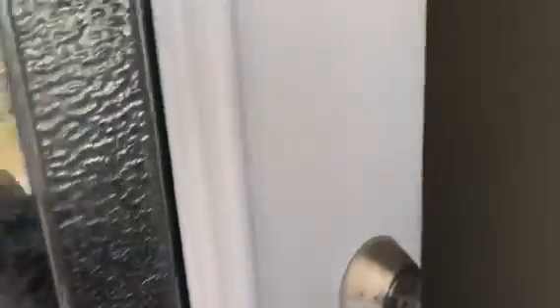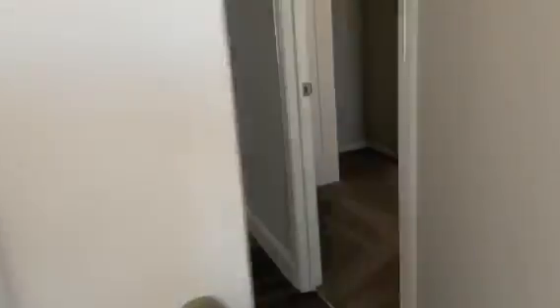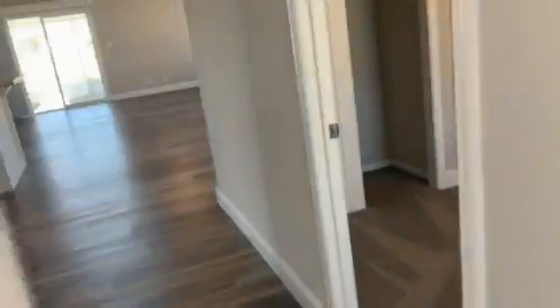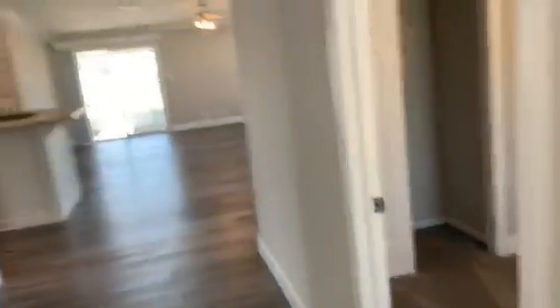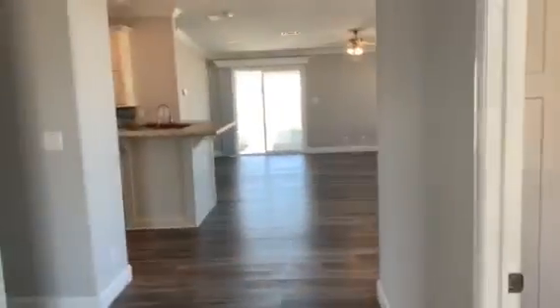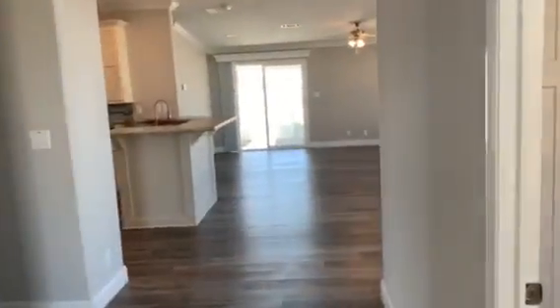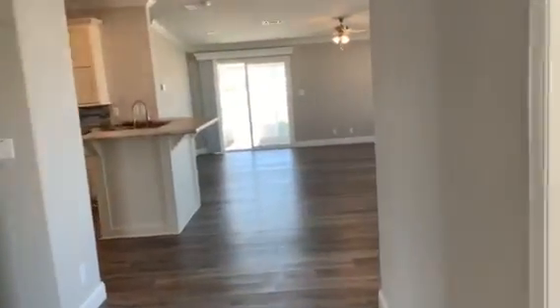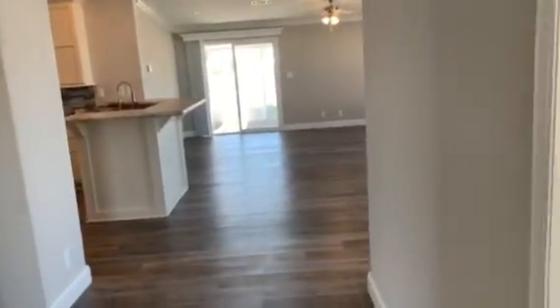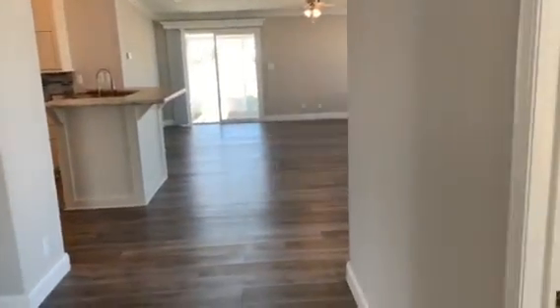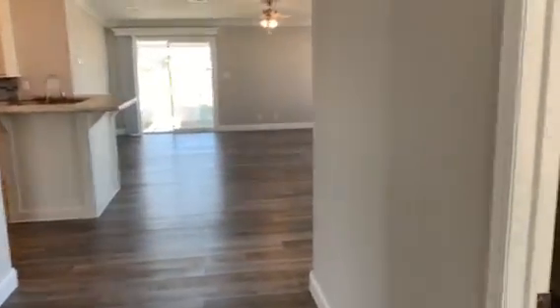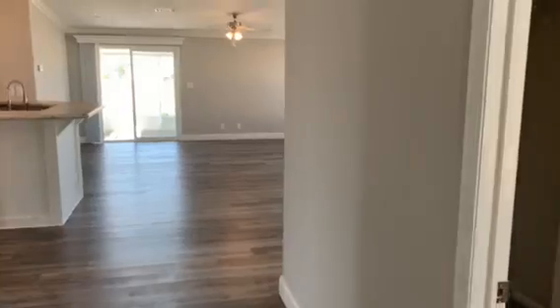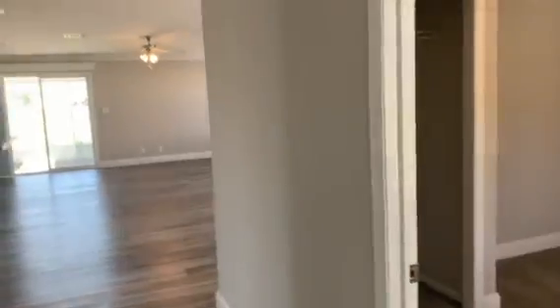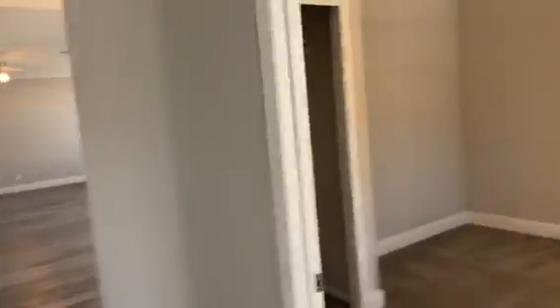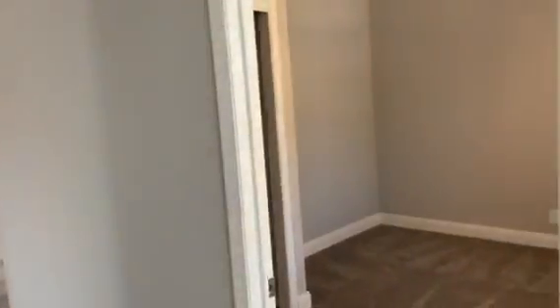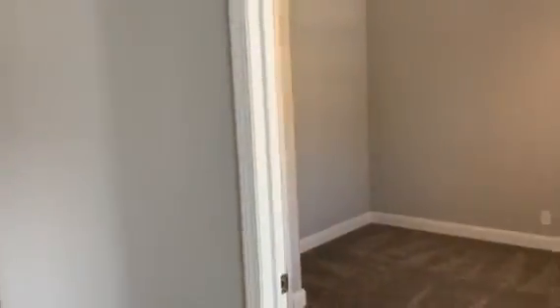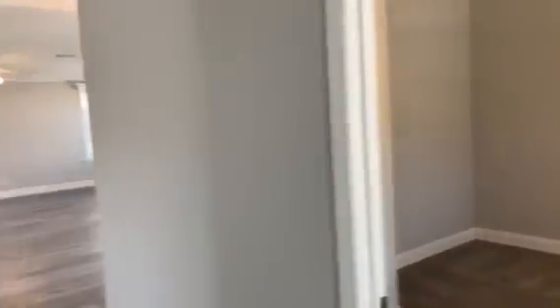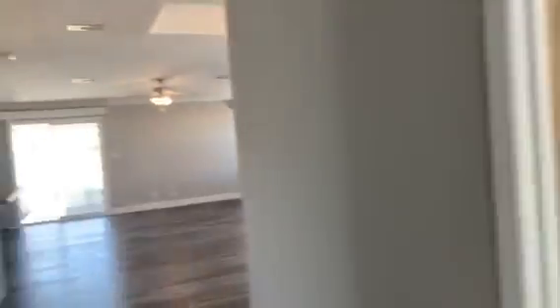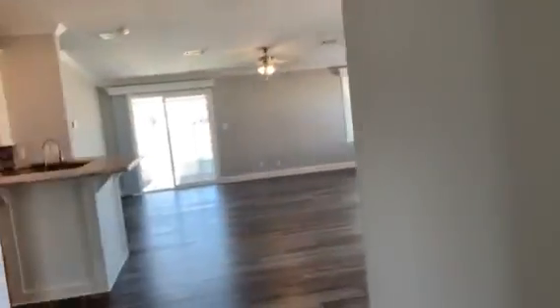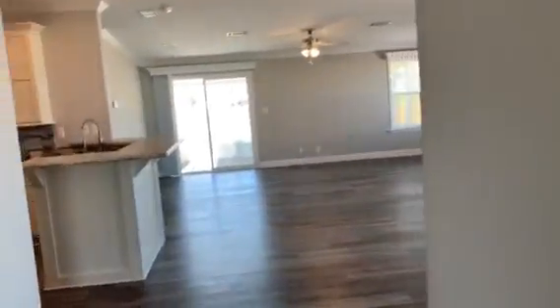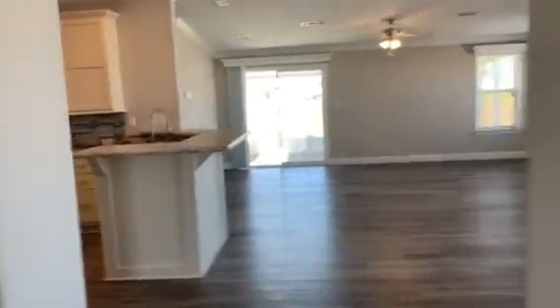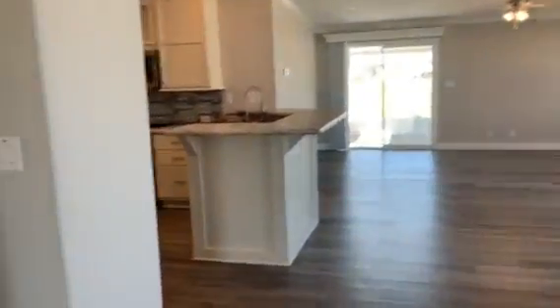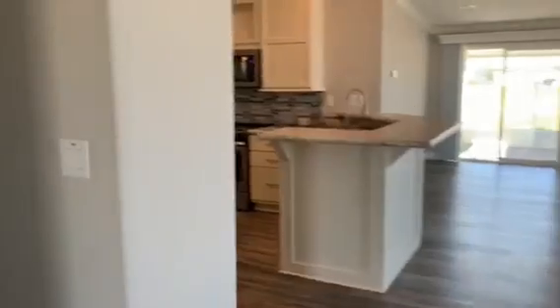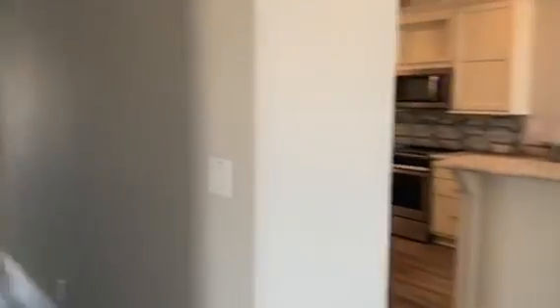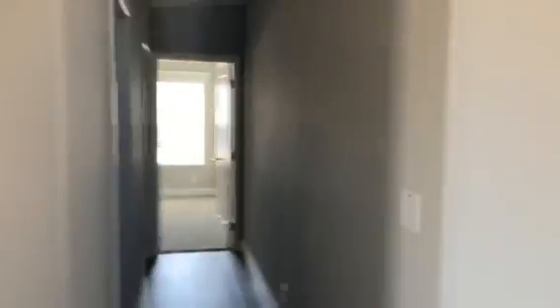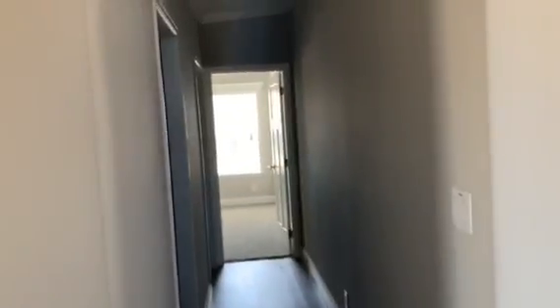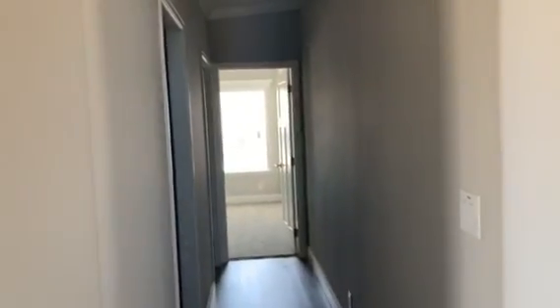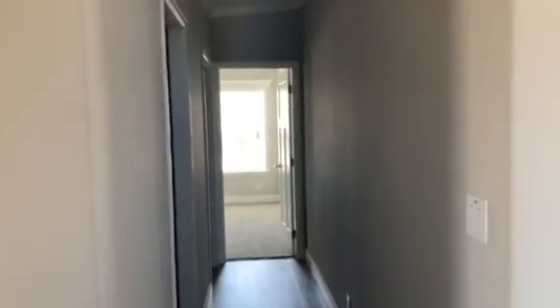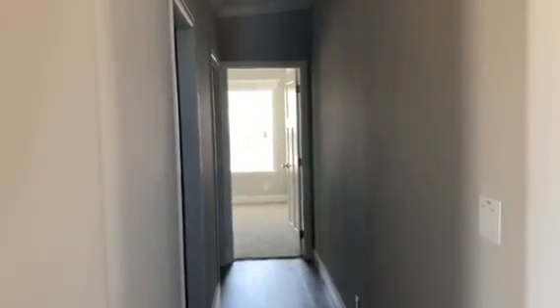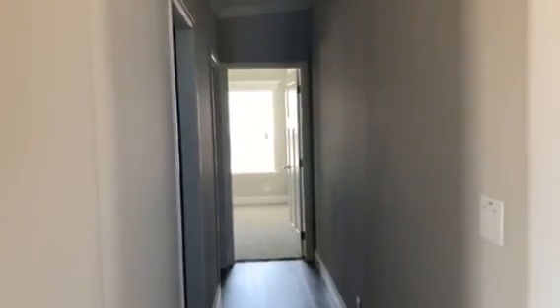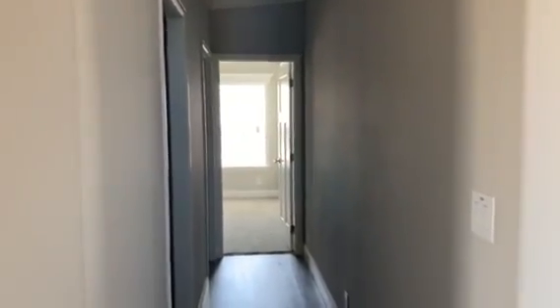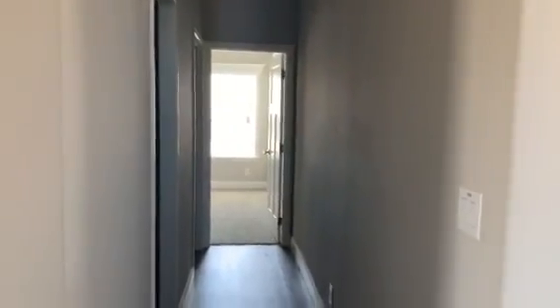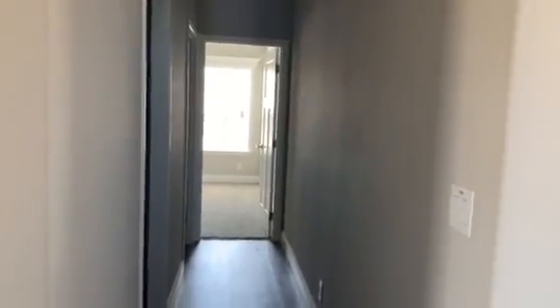Look at this — beautiful entryway. This is one of the three bedrooms, and down this hallway is the other bedroom, a laundry room, and the entrance into the garage.